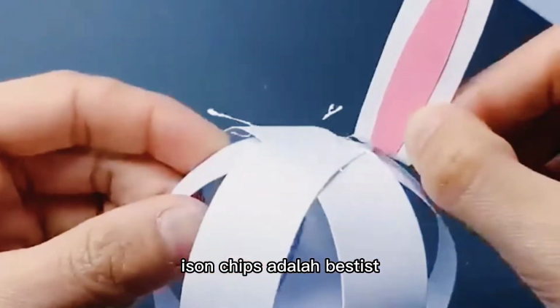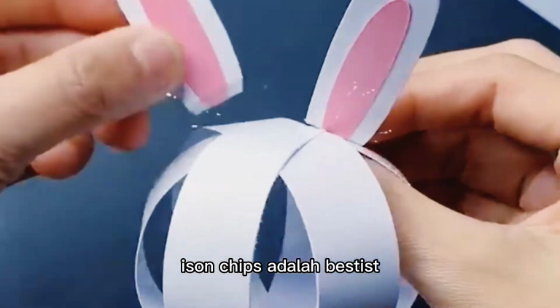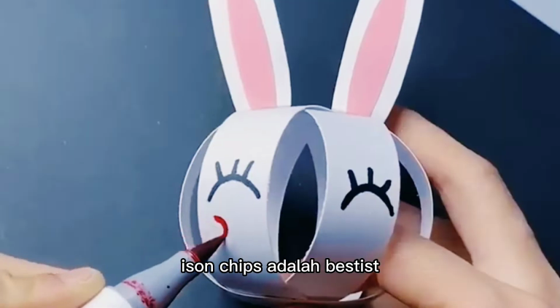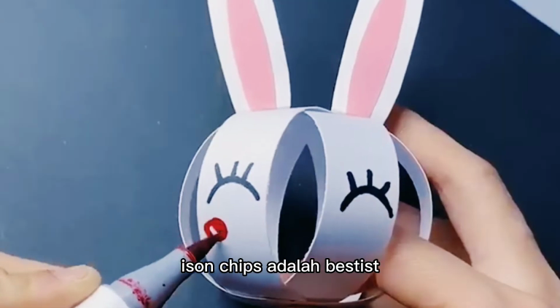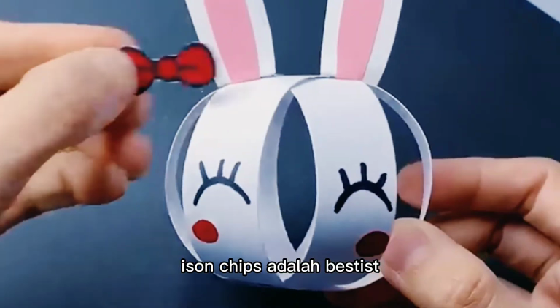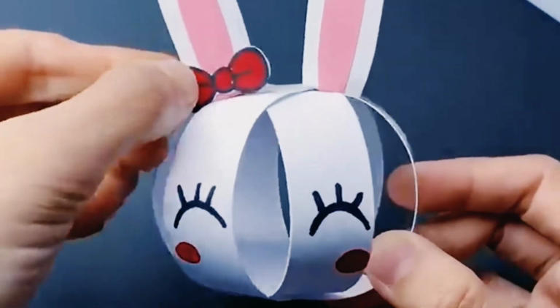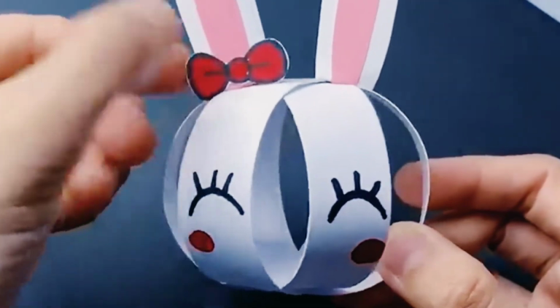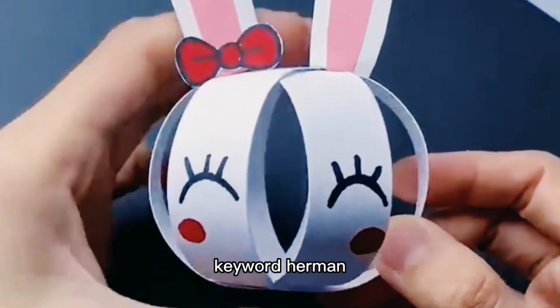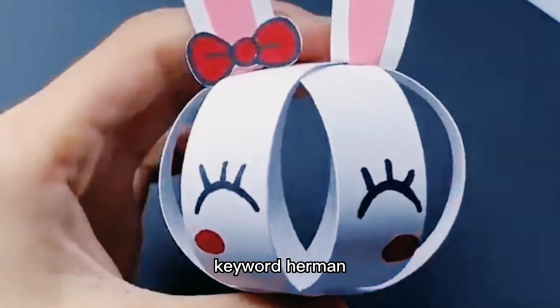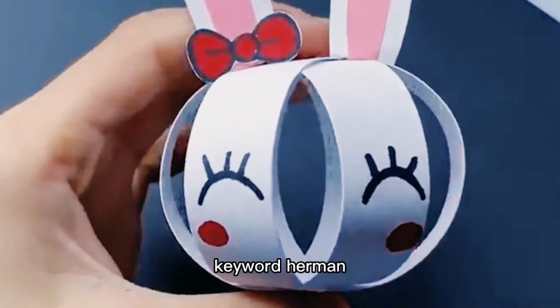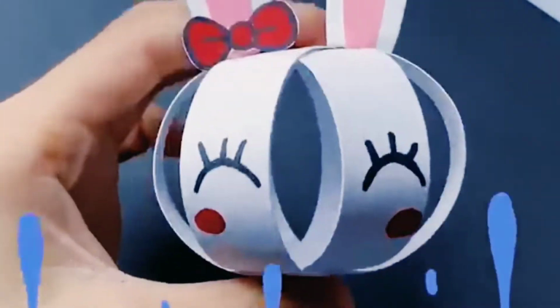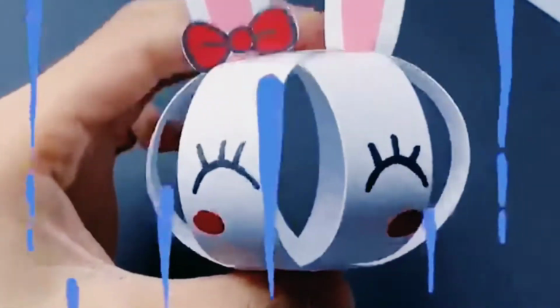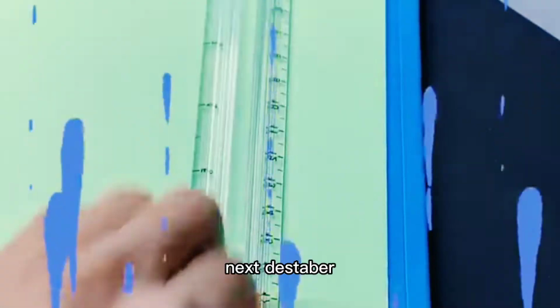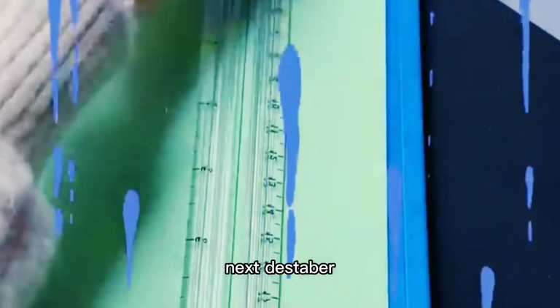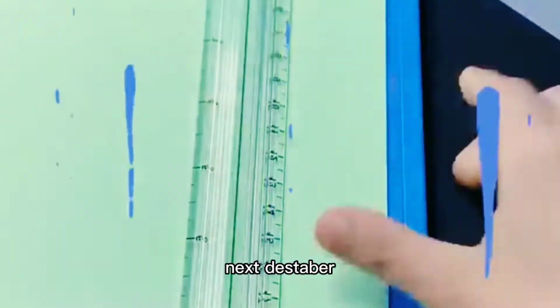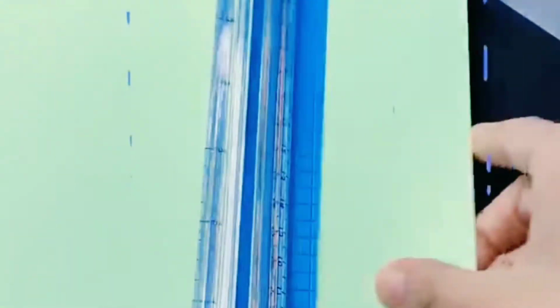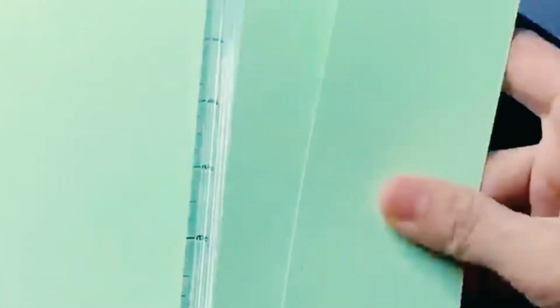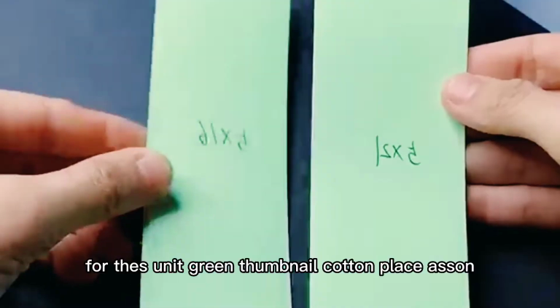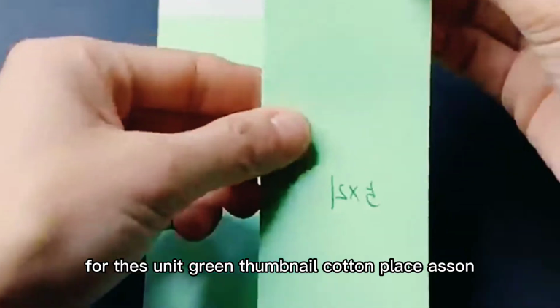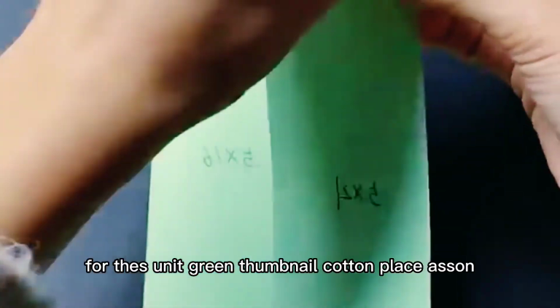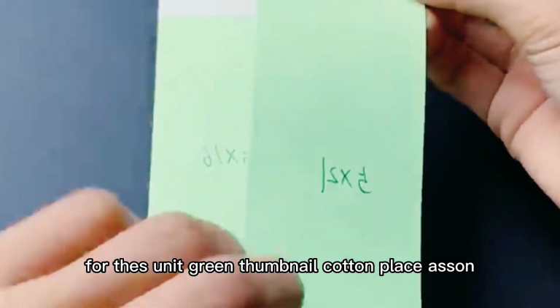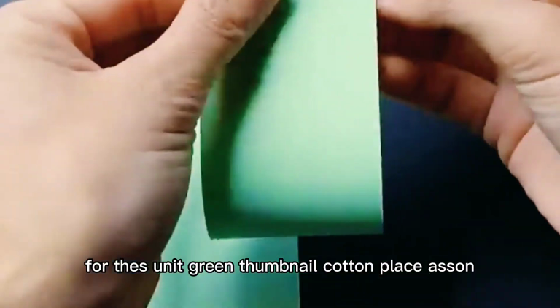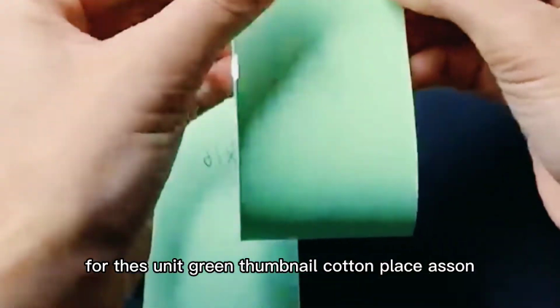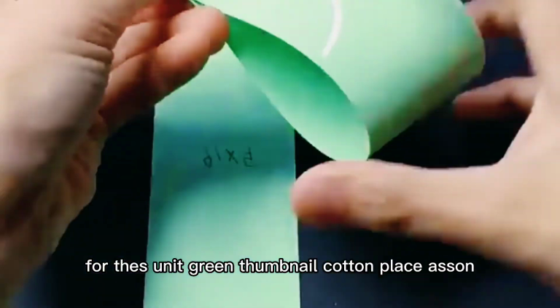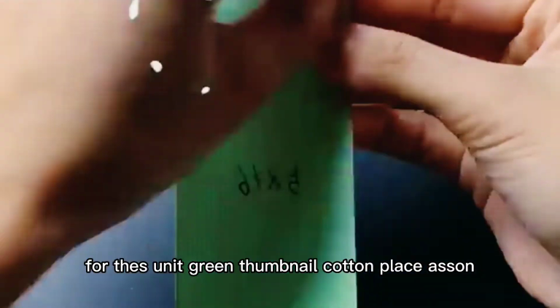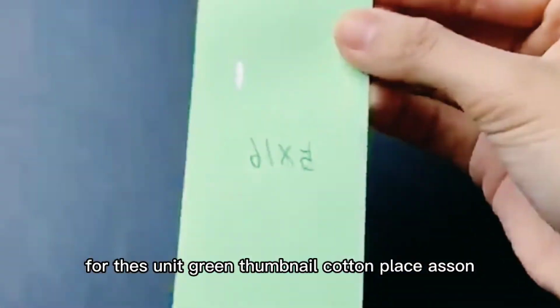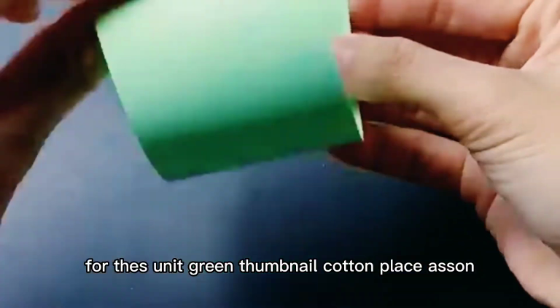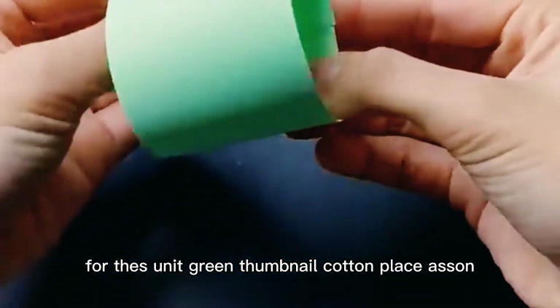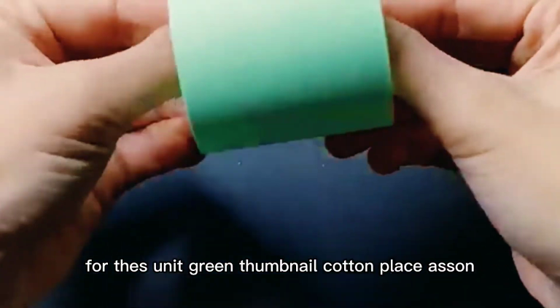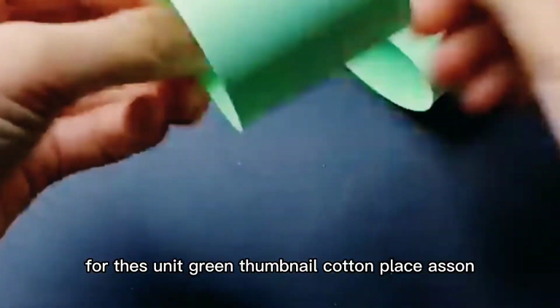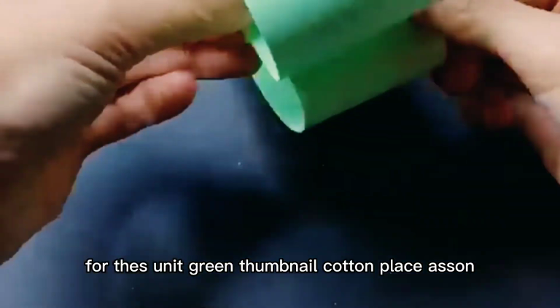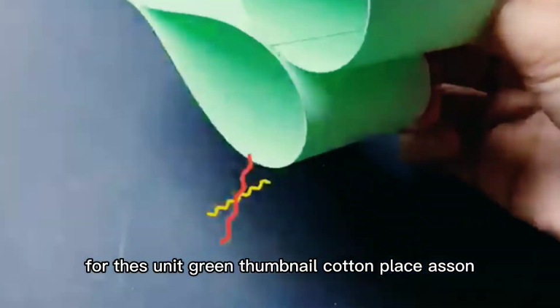Next is the bird. For this you need green charred paper. Cut and paste as shown, then paste its eyes and nose for the final look.